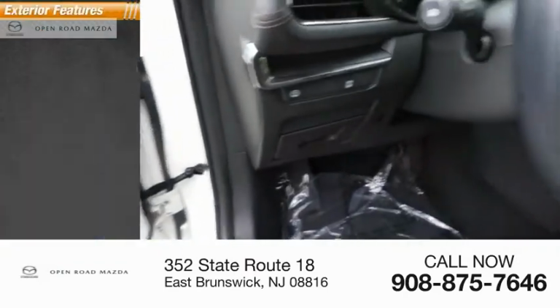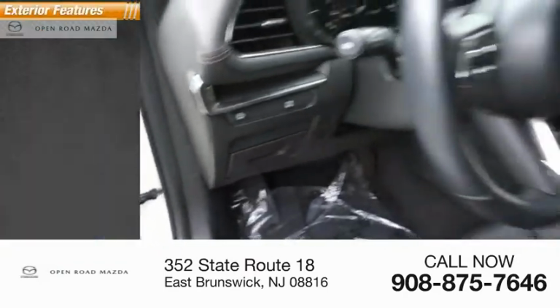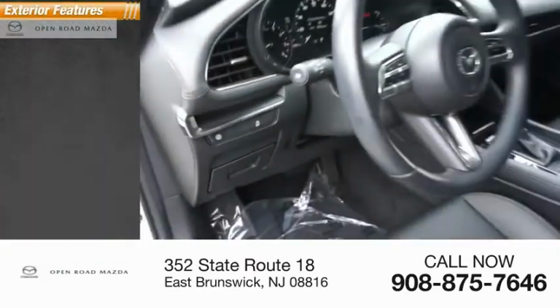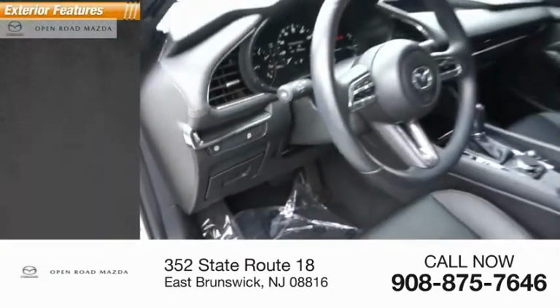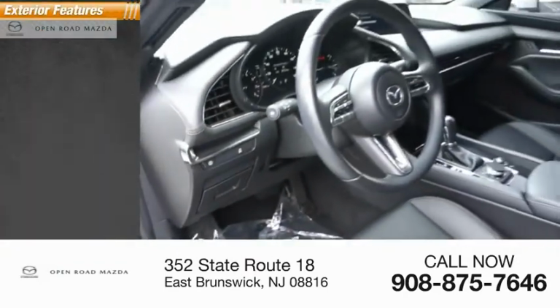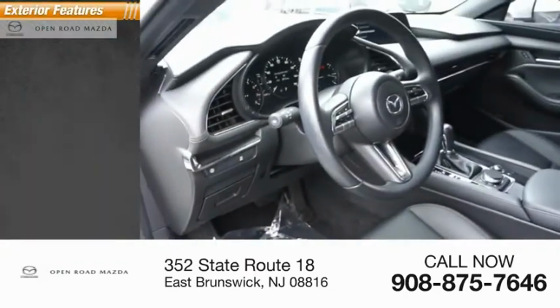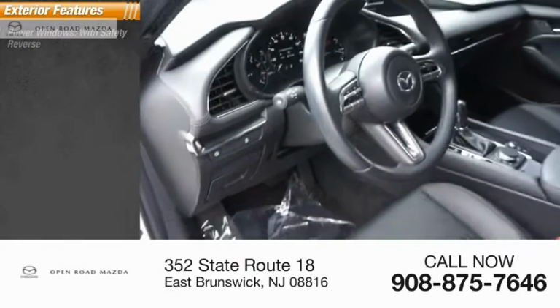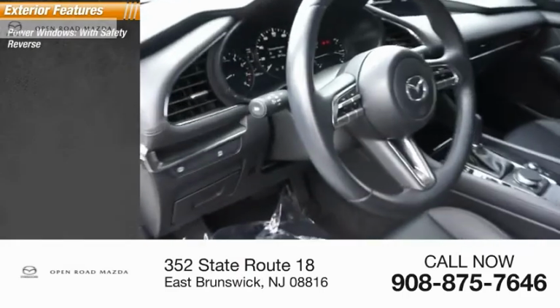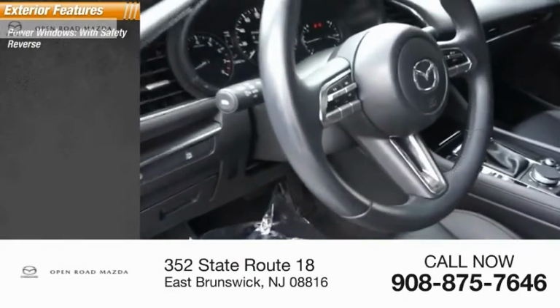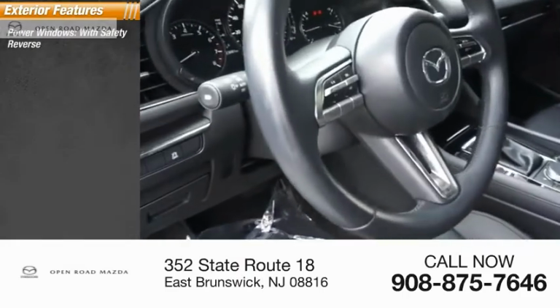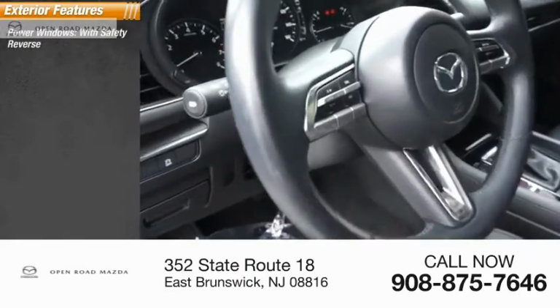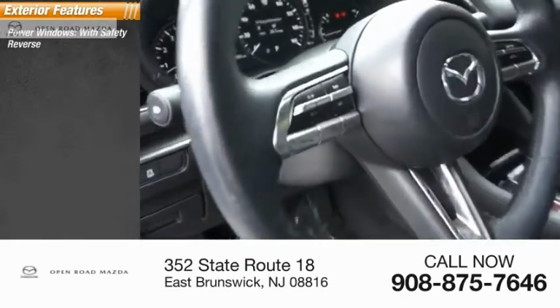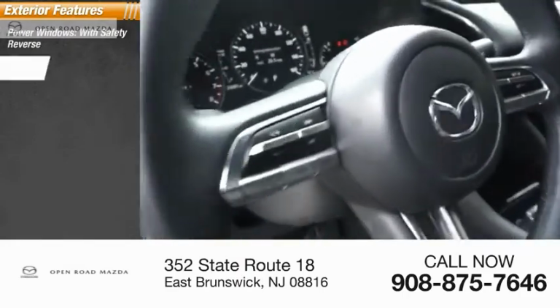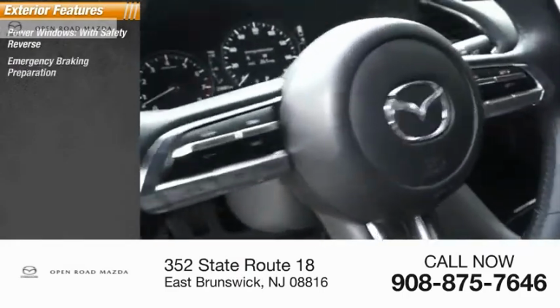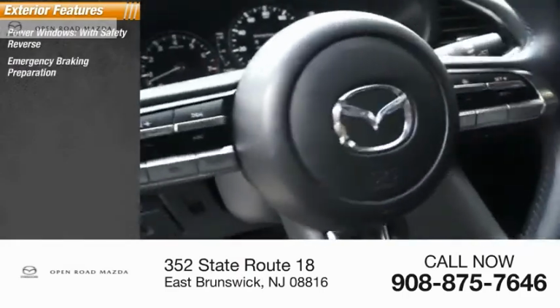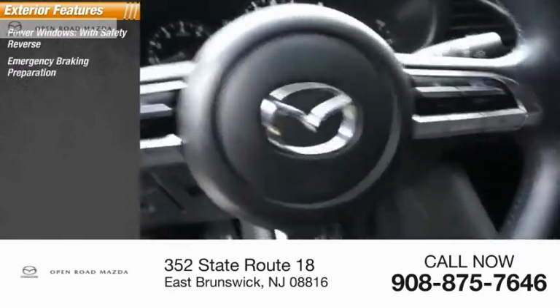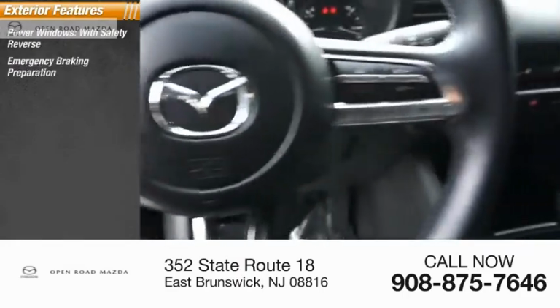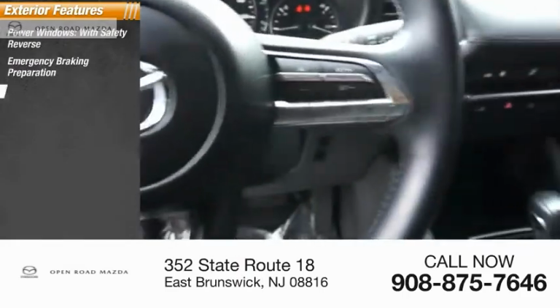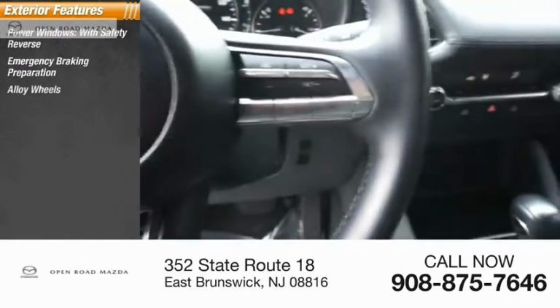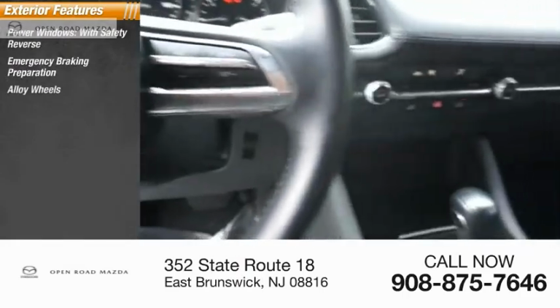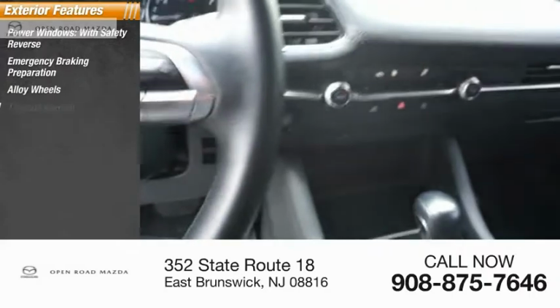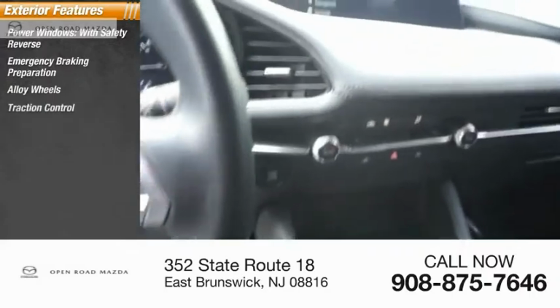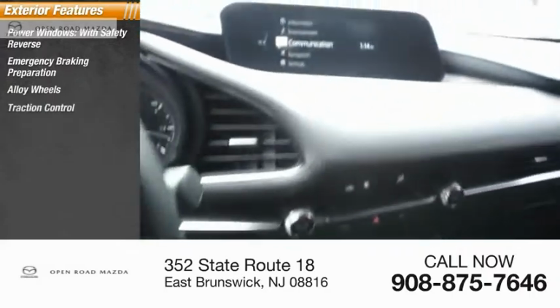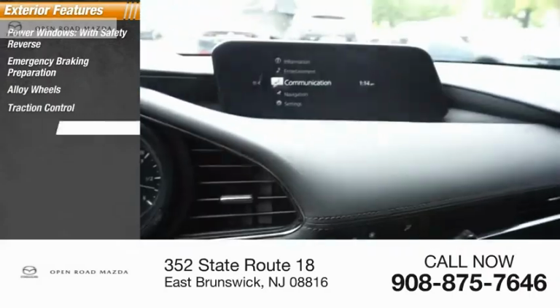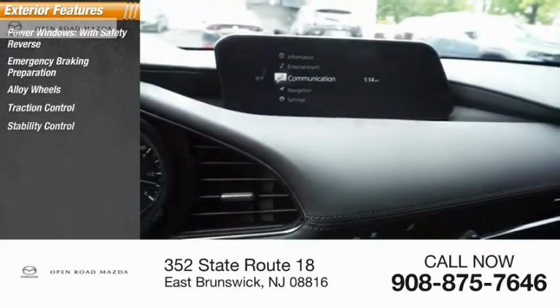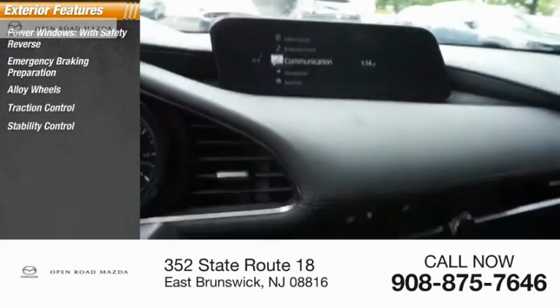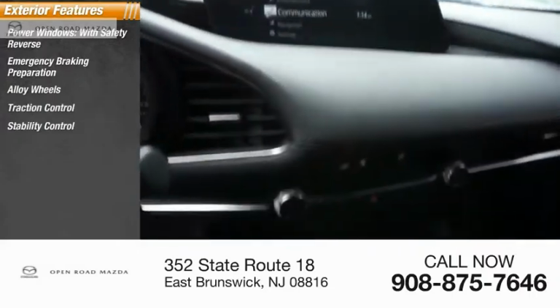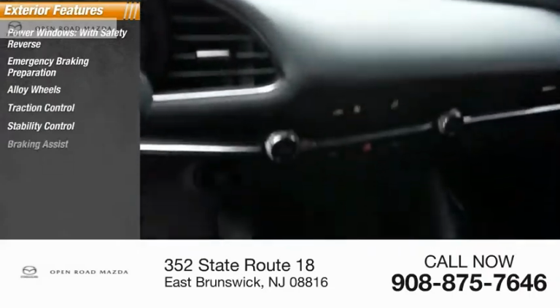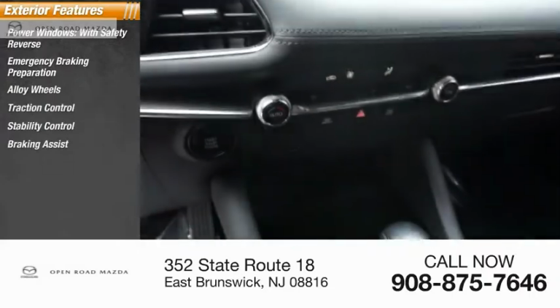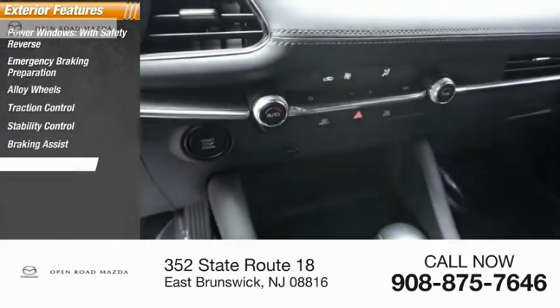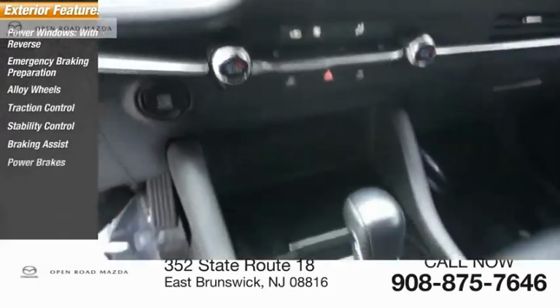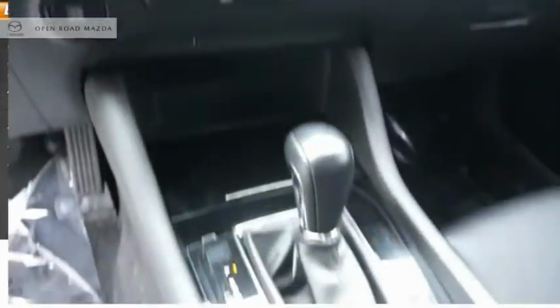Here are some of this vehicle's great options: power windows with safety reverse, emergency braking preparation, alloy wheels, traction control, stability control, braking assist, and power brakes.